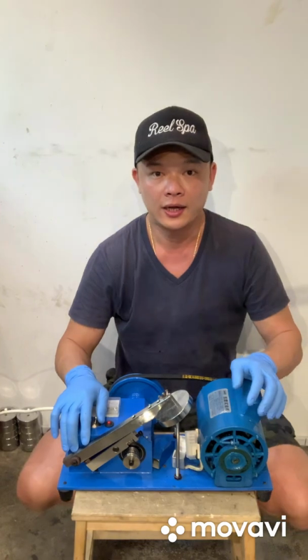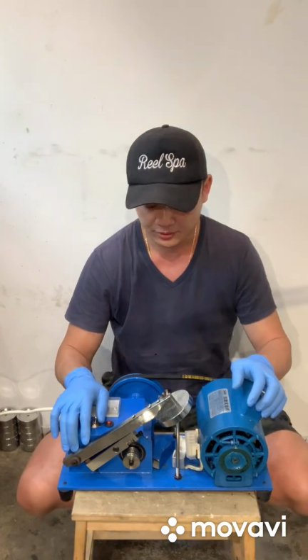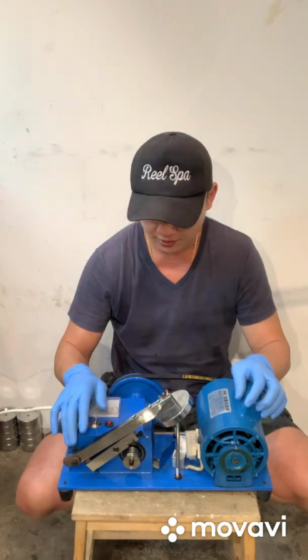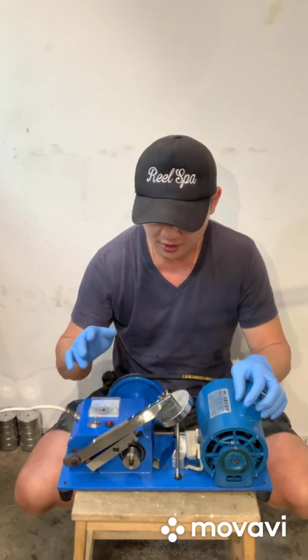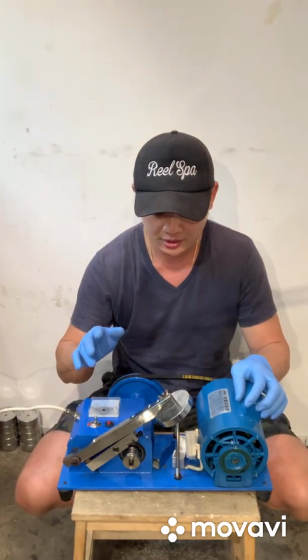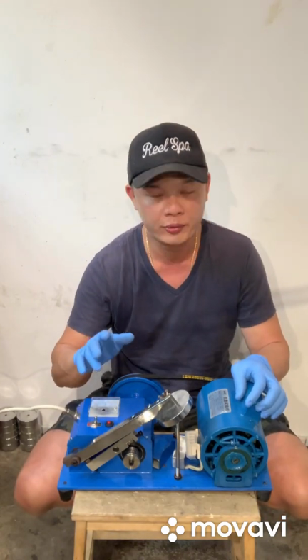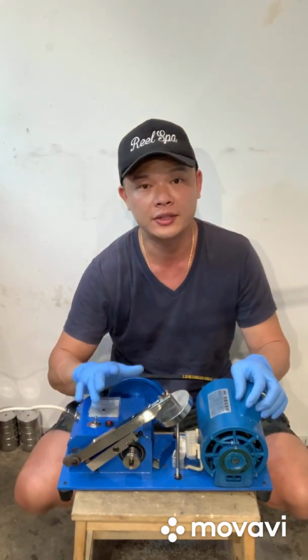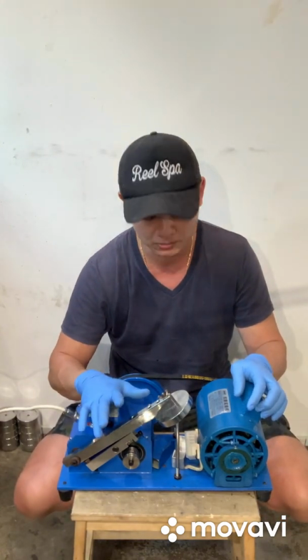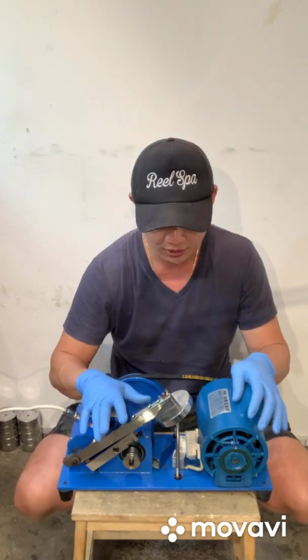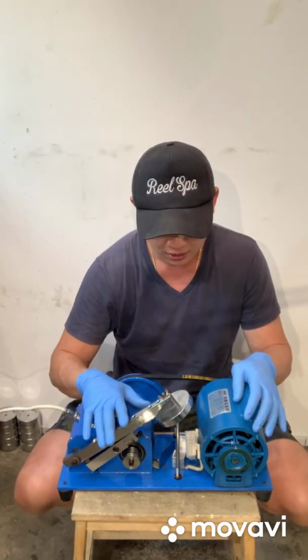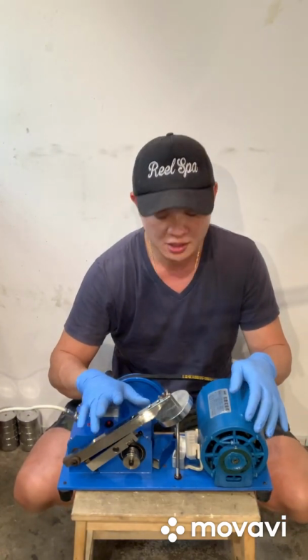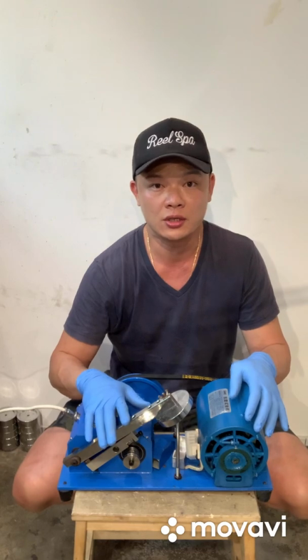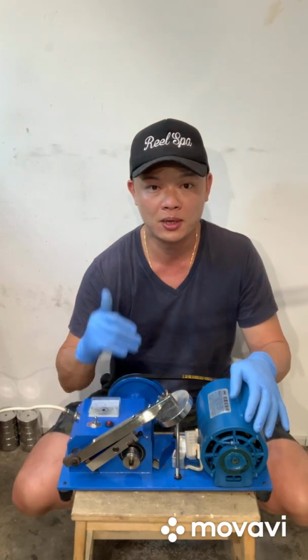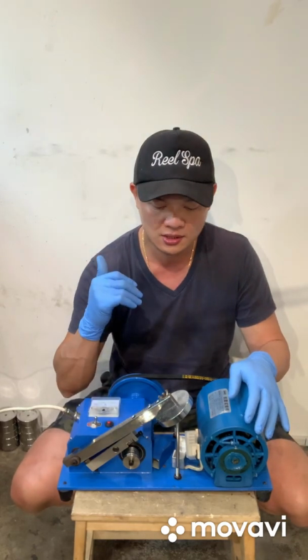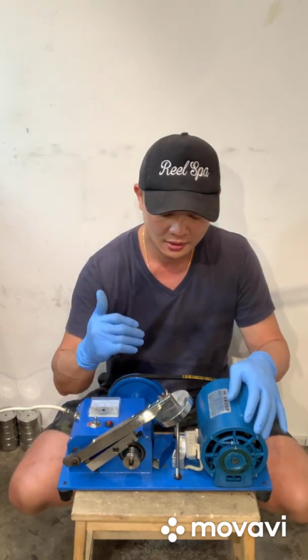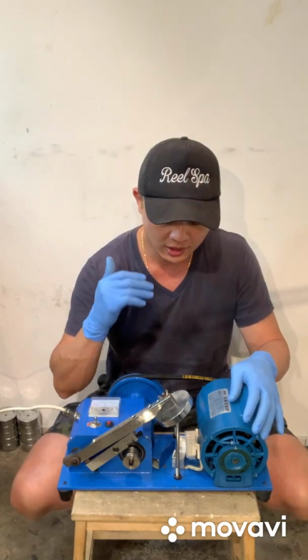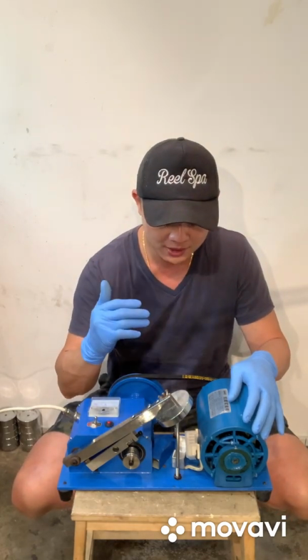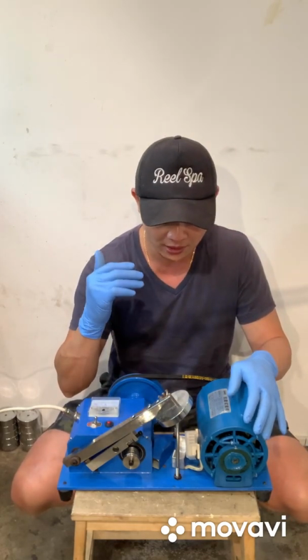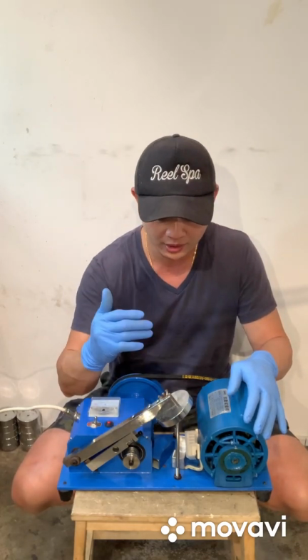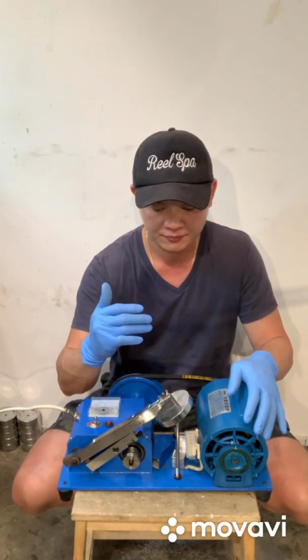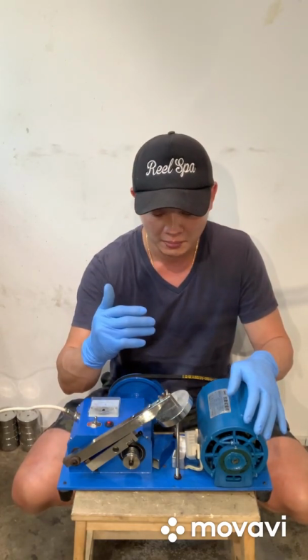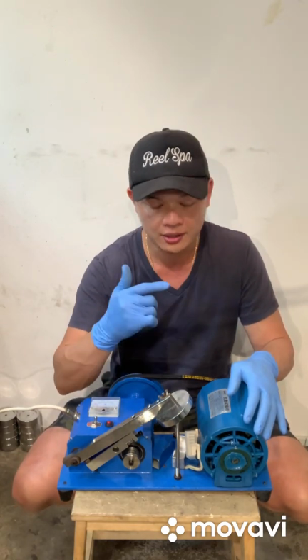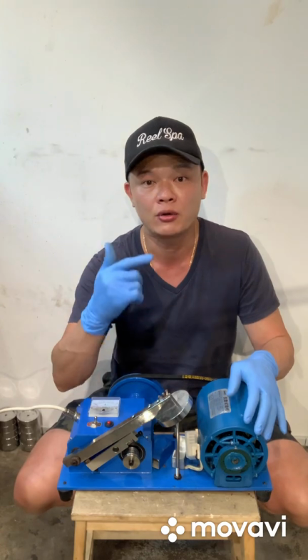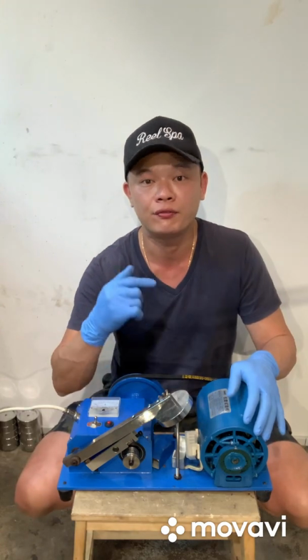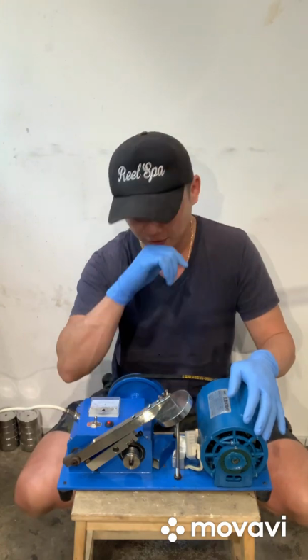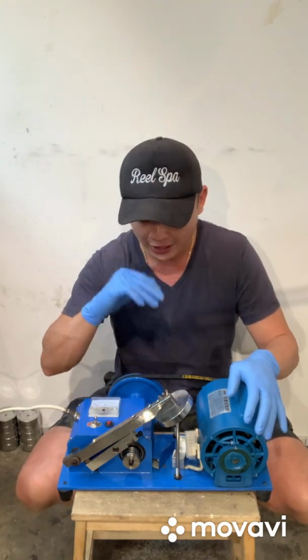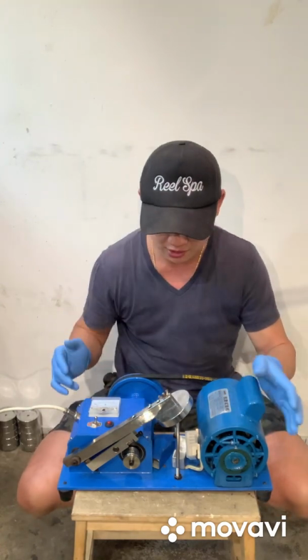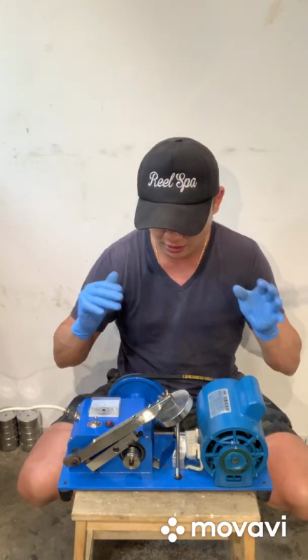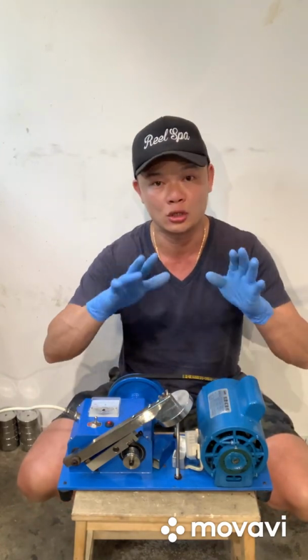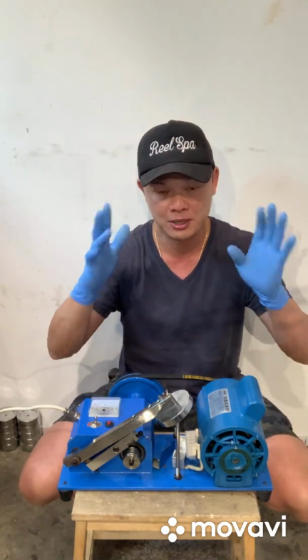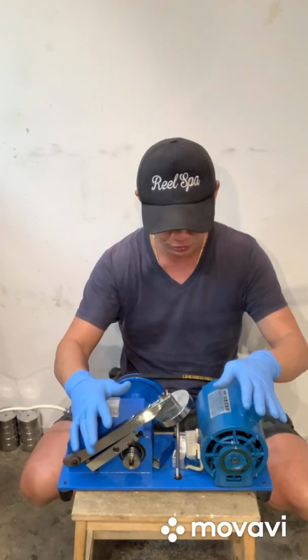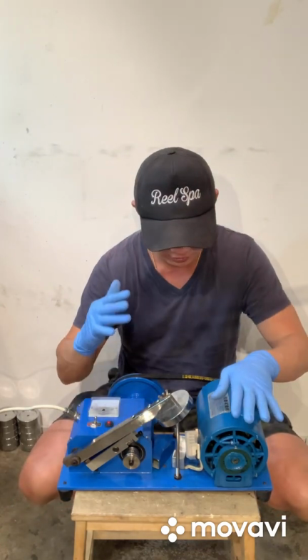This is a lubricant test load machine. It tests friction — it burns the lubricant by creating friction. Let me introduce you to how this thing works in short.